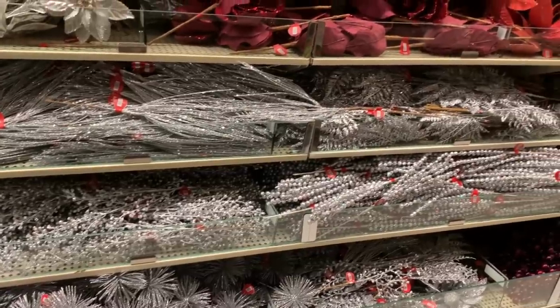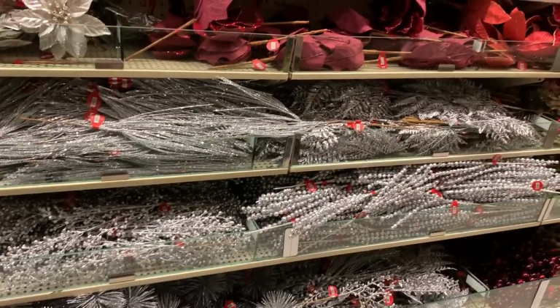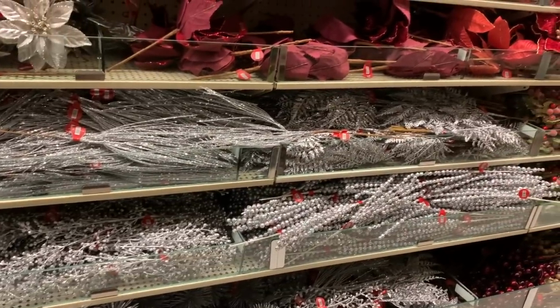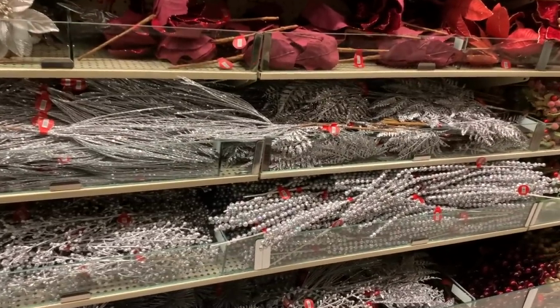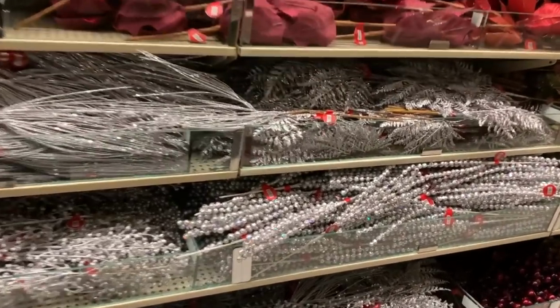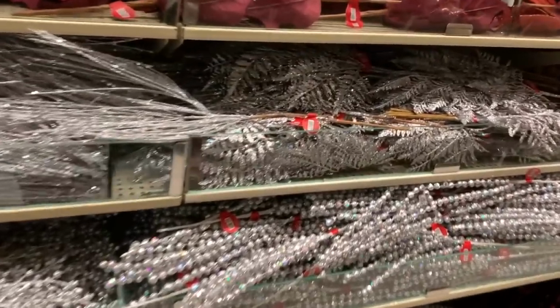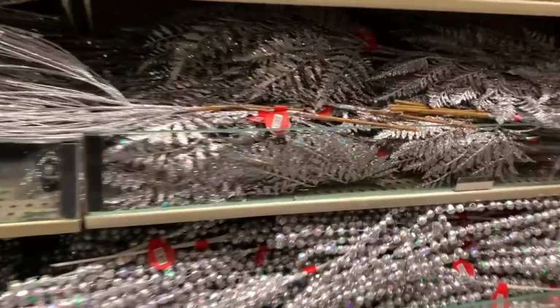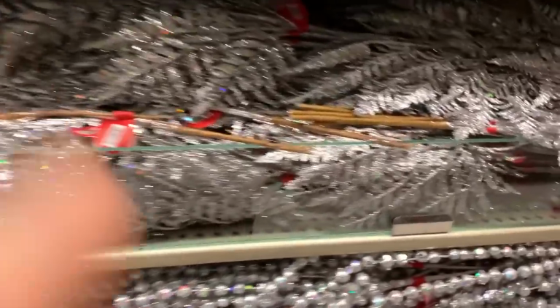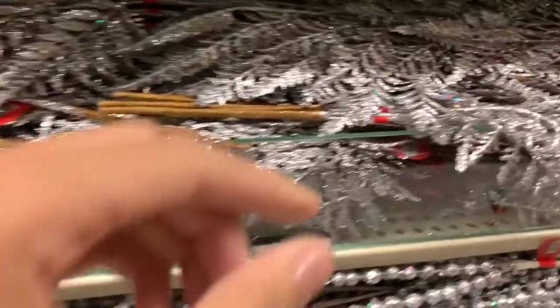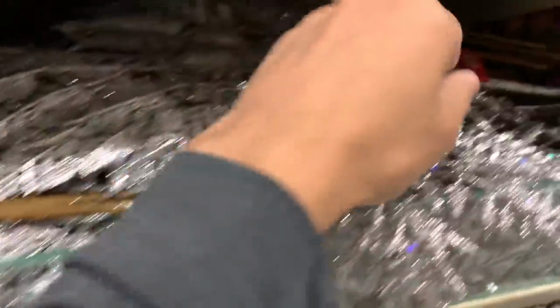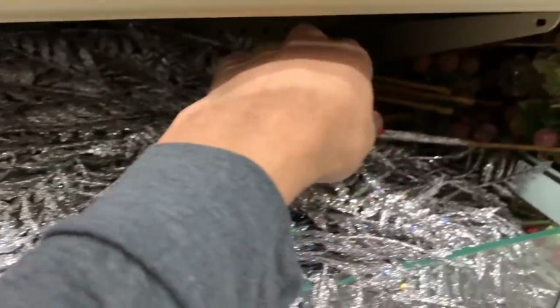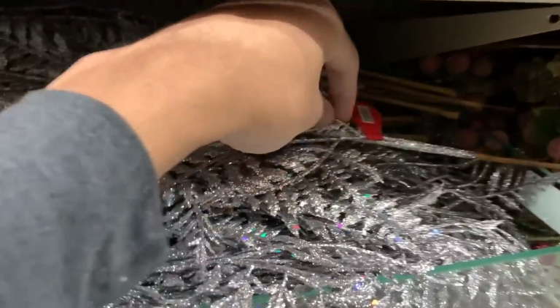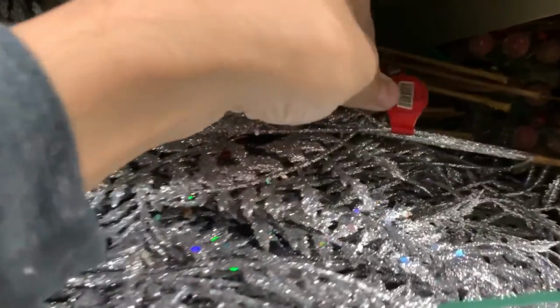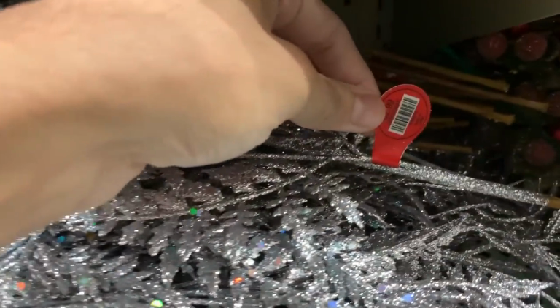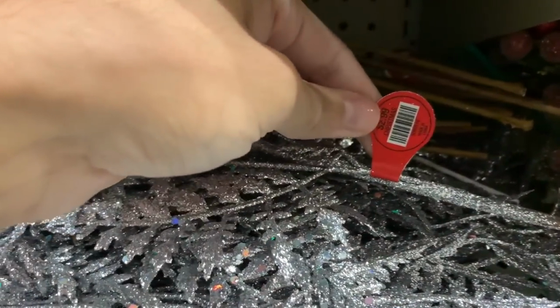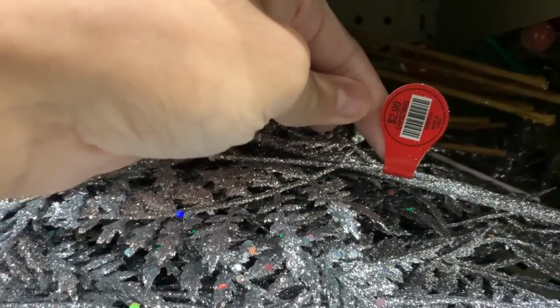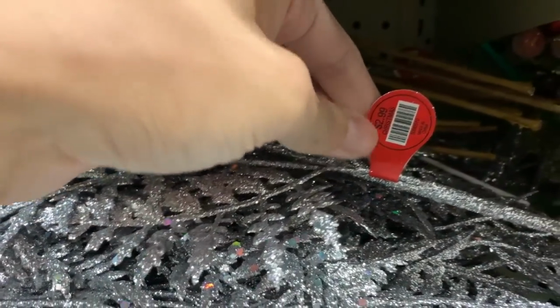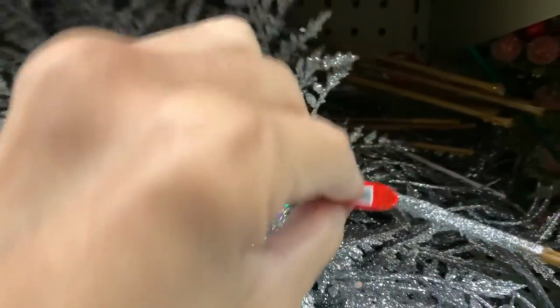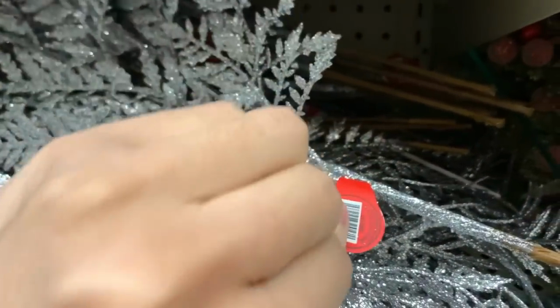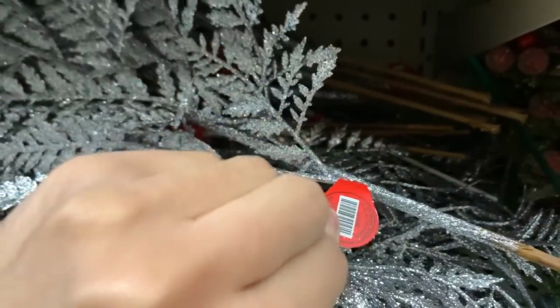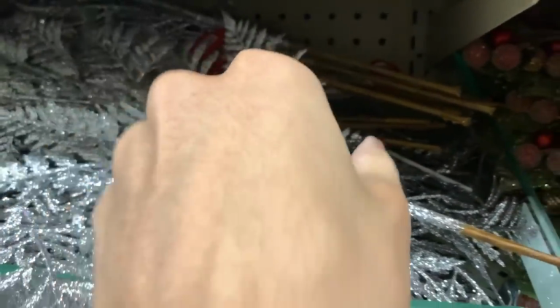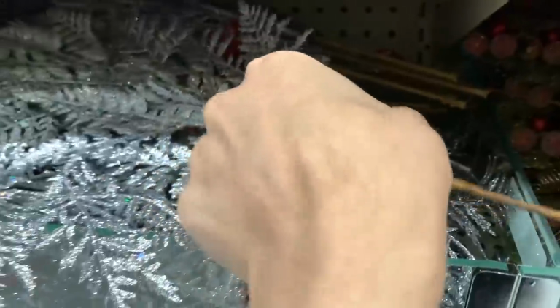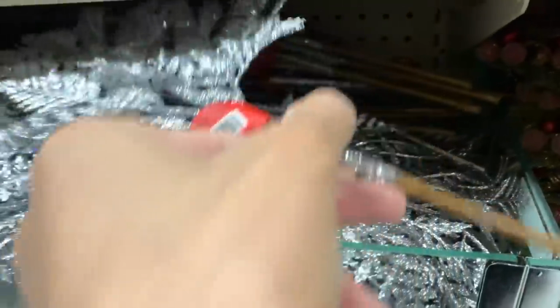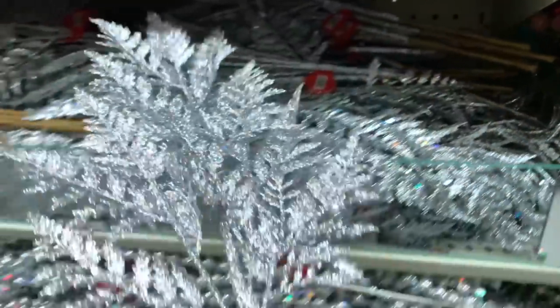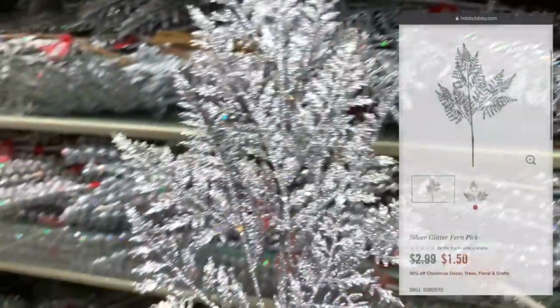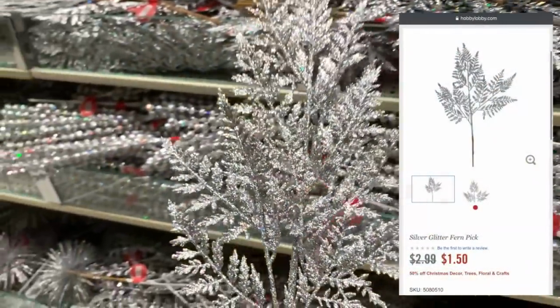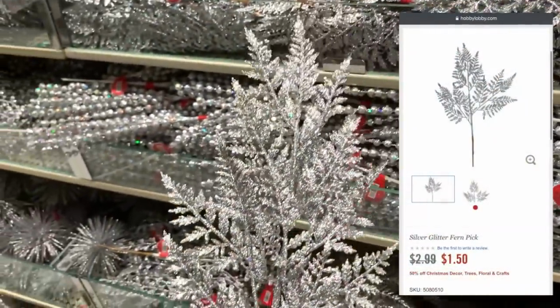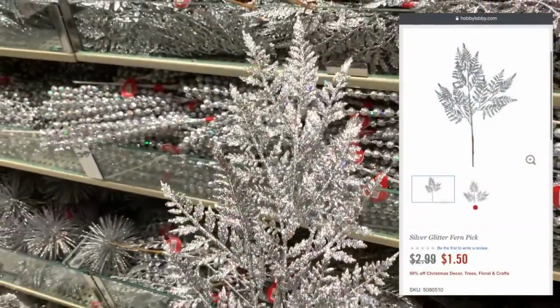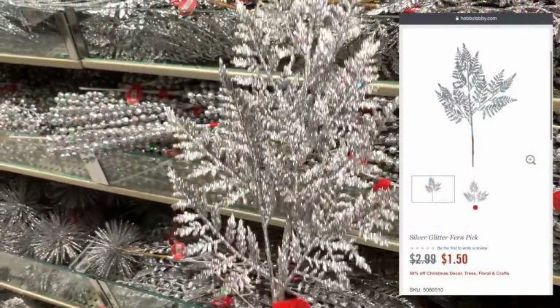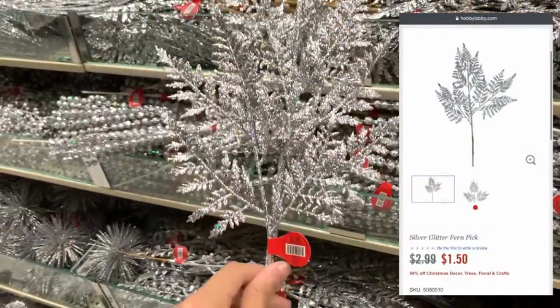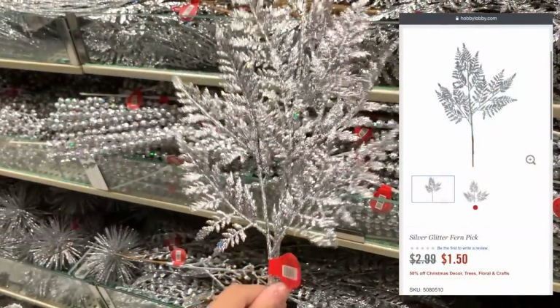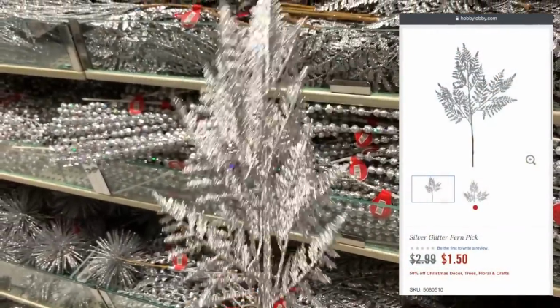Now I do have a star on top of my tree, but I've always wanted to incorporate sprays to elevate the look. They have these silver glitter fern picks for $1.50 each, so I'm definitely going to pick up a handful of these to add some height and dimension to my topper this year.